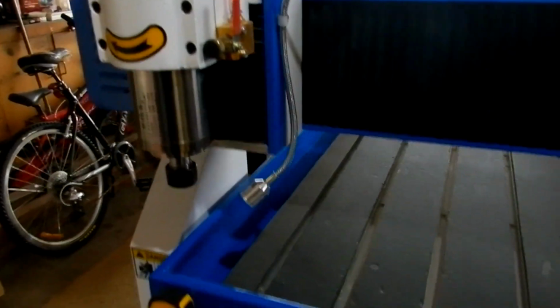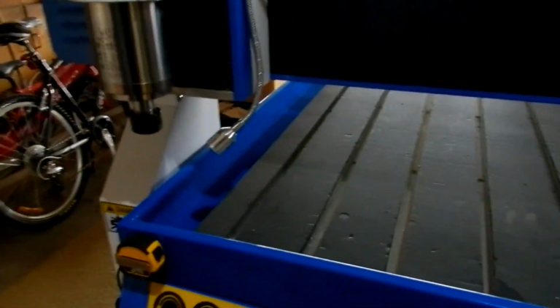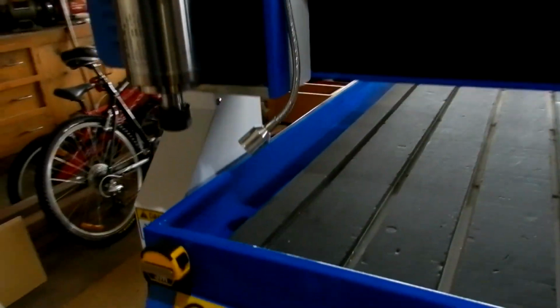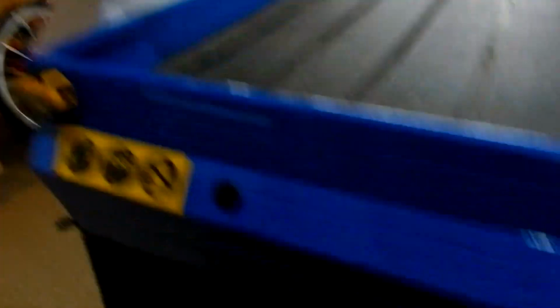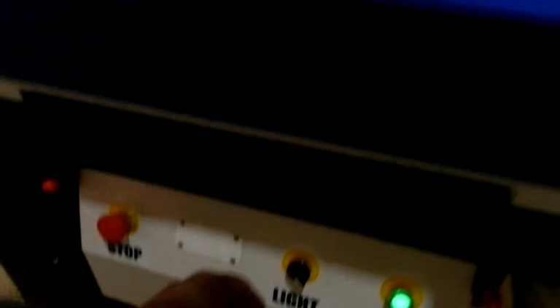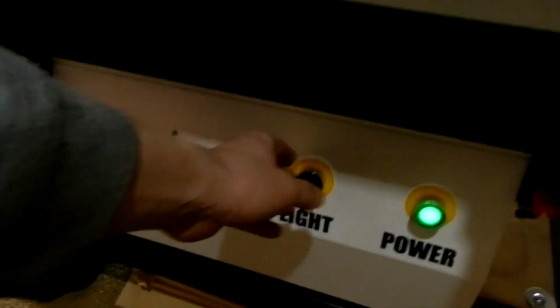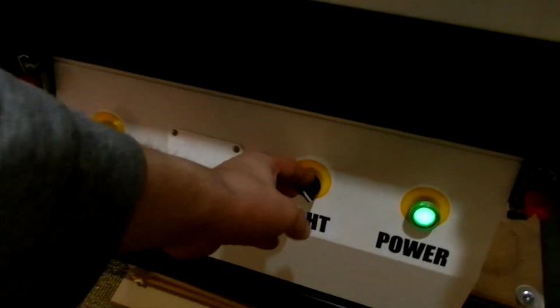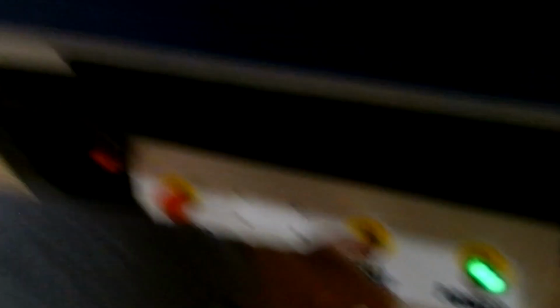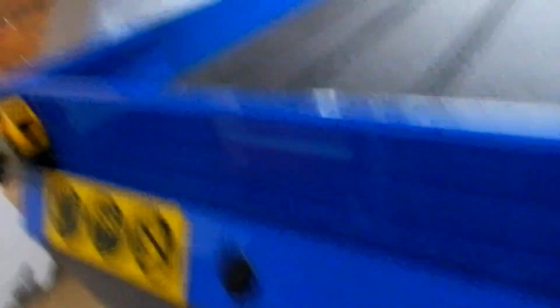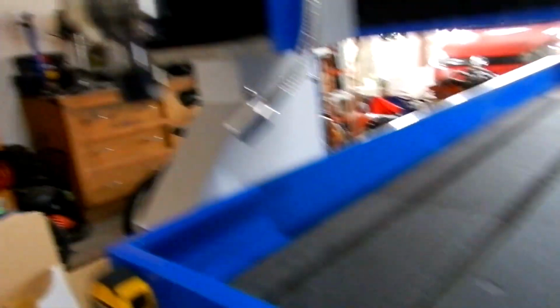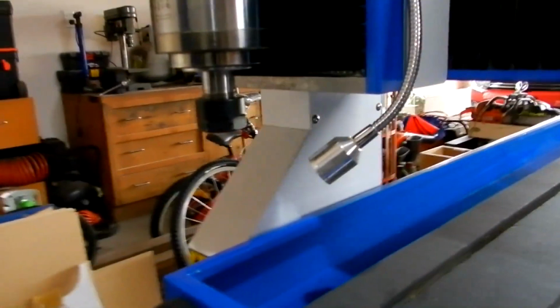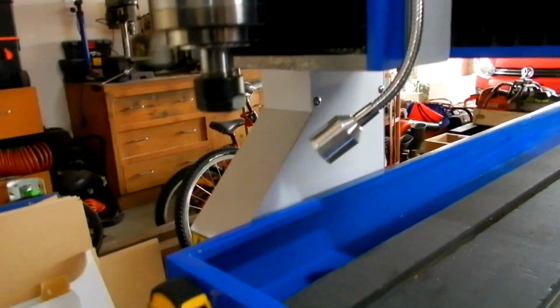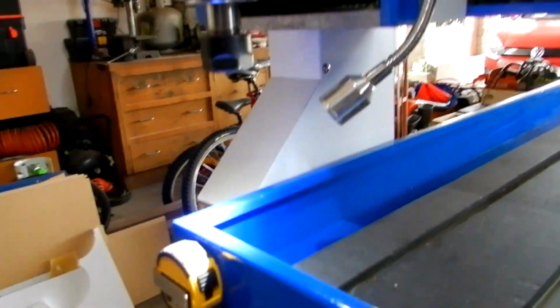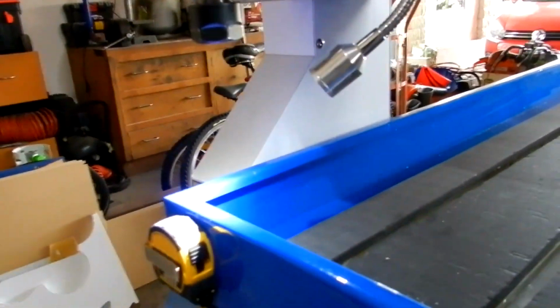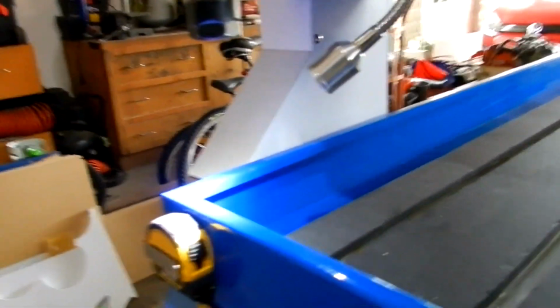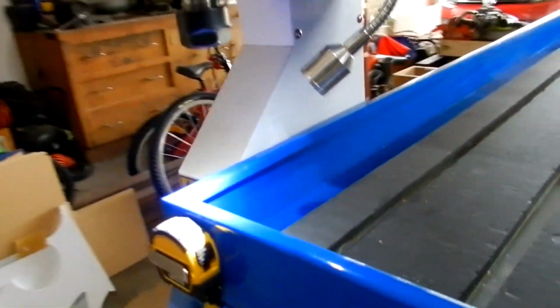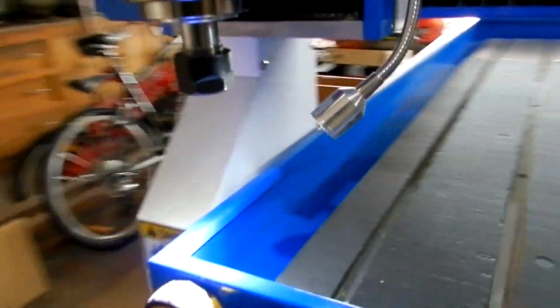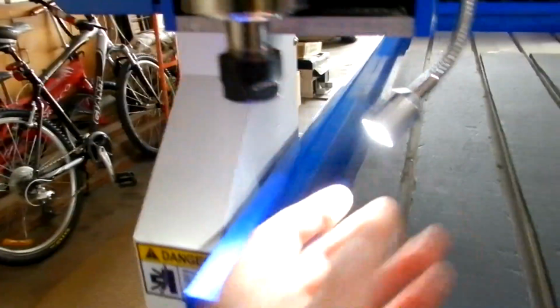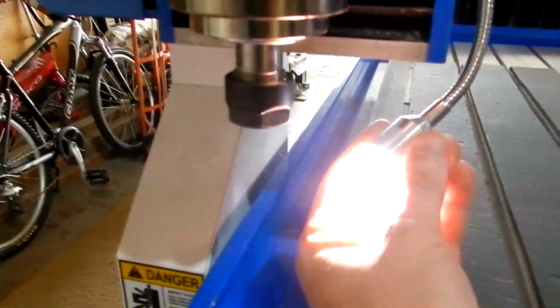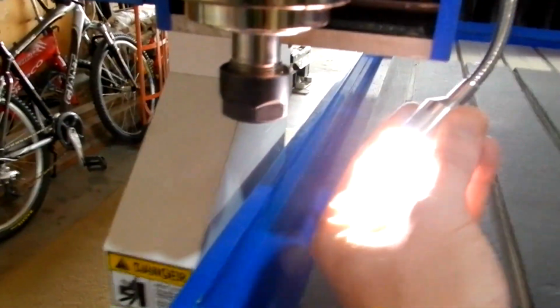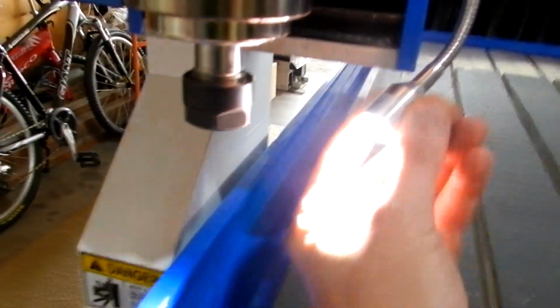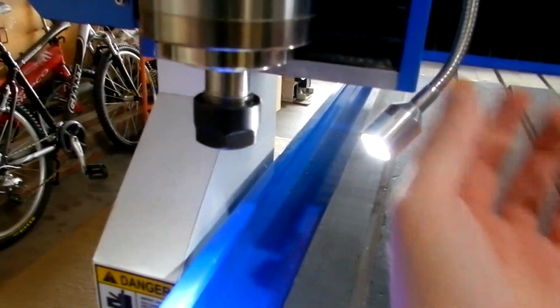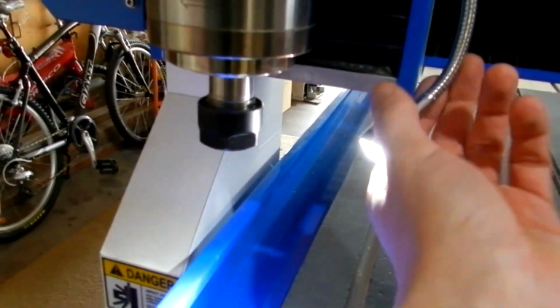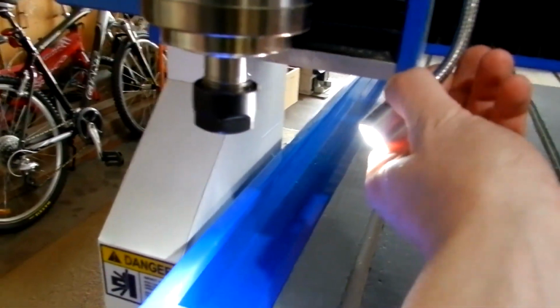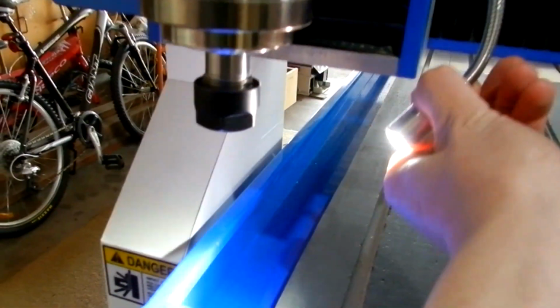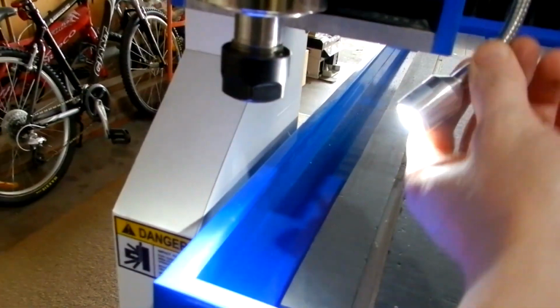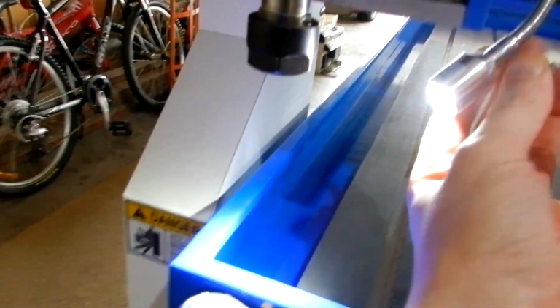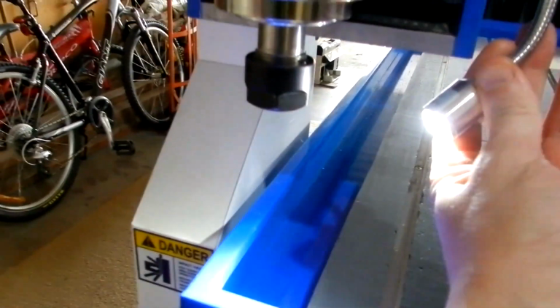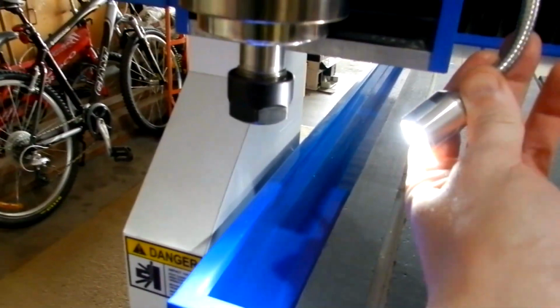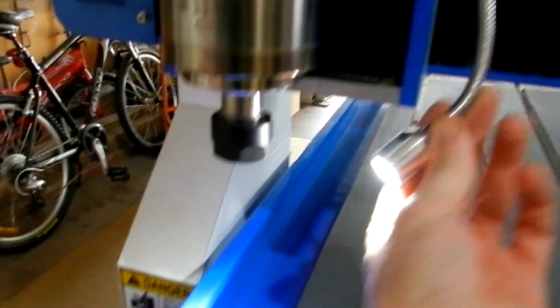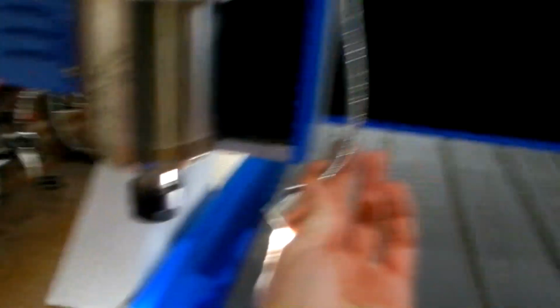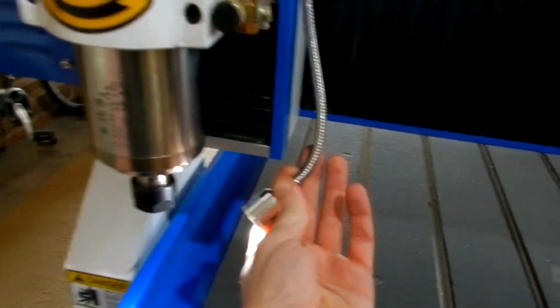We've also got a light, which is a super bright flexible LED.